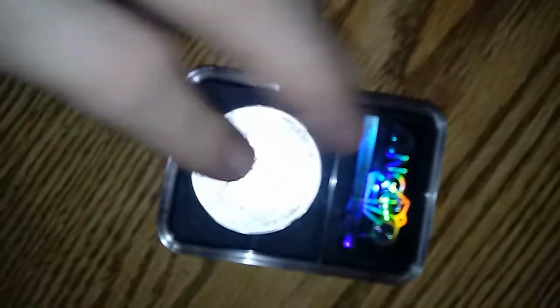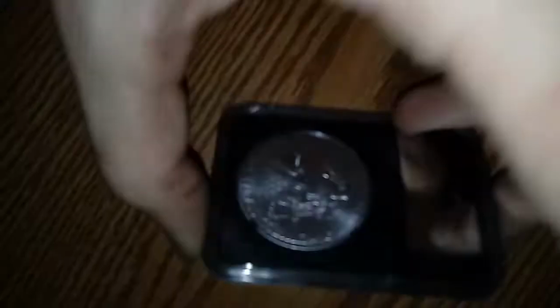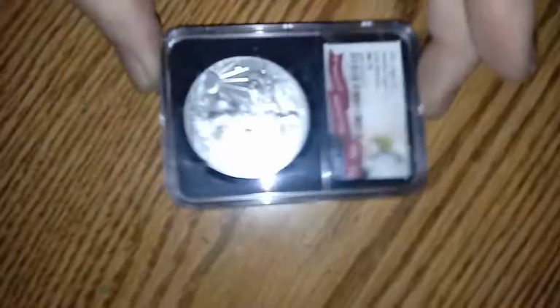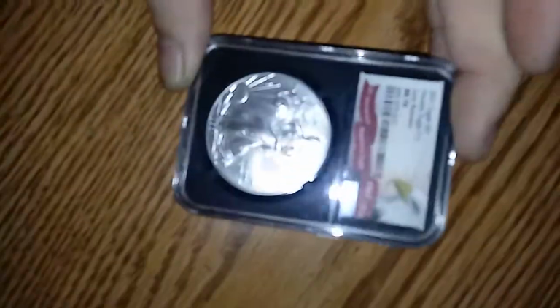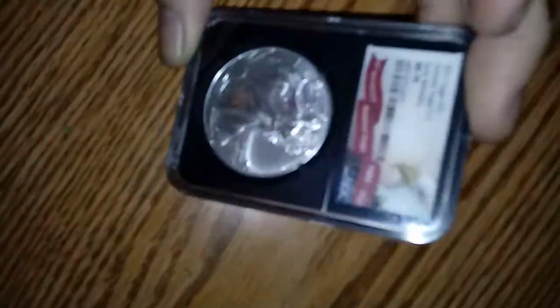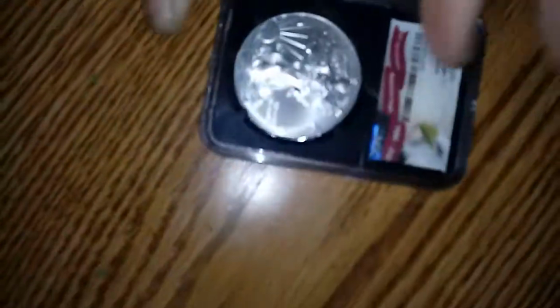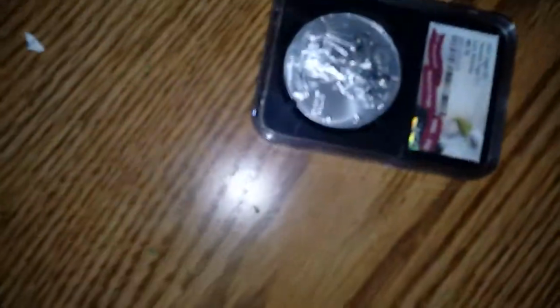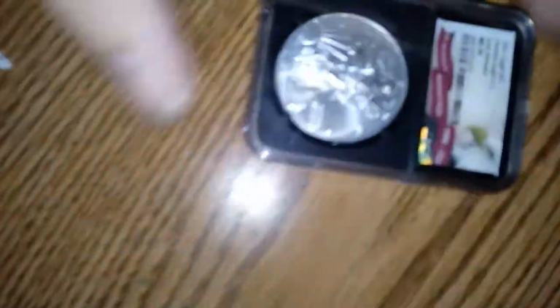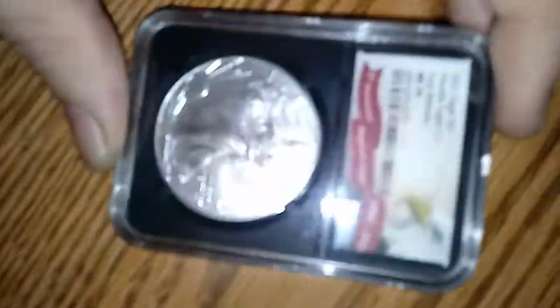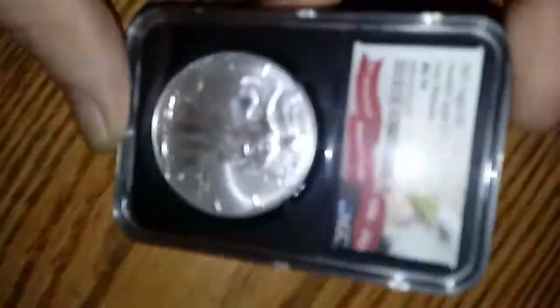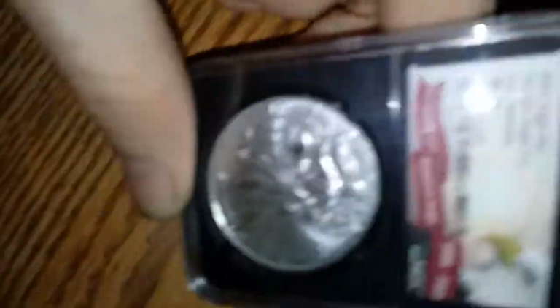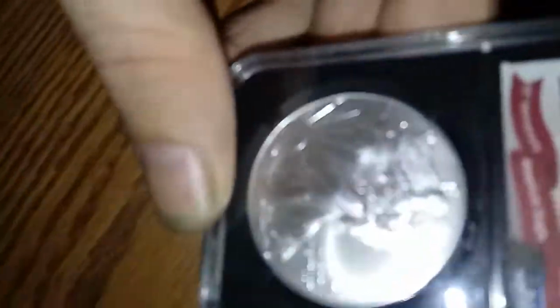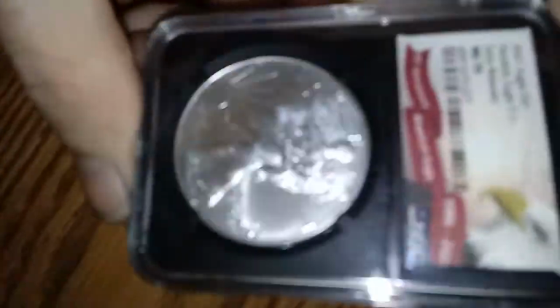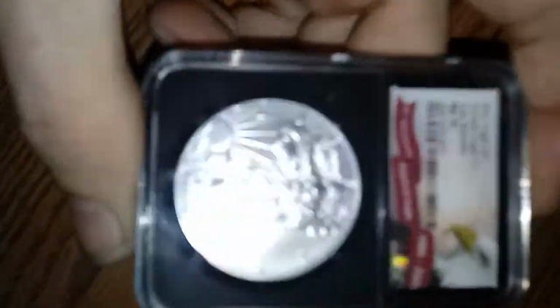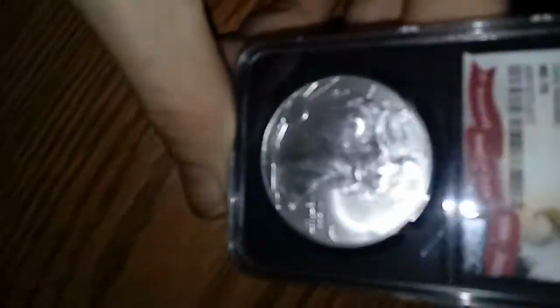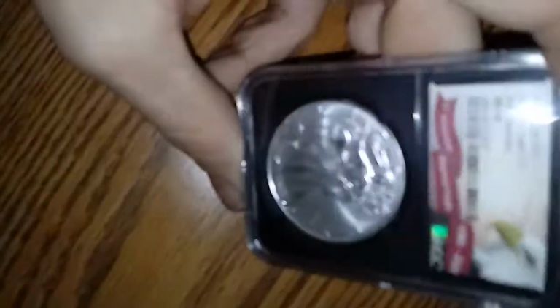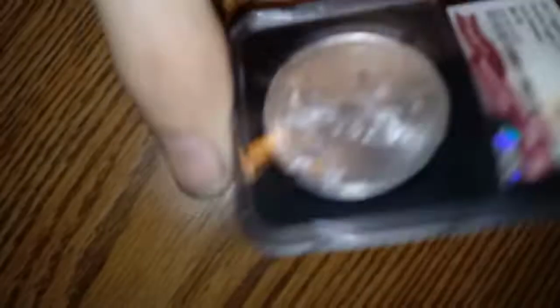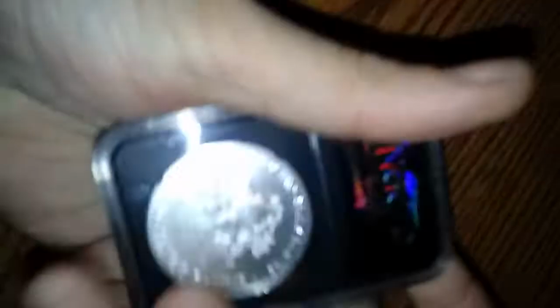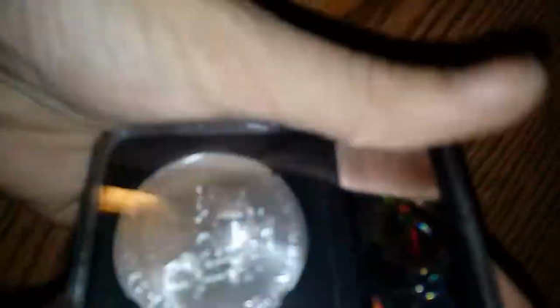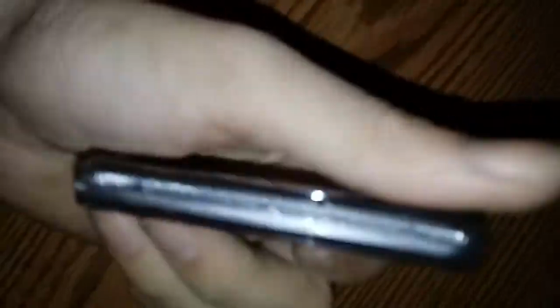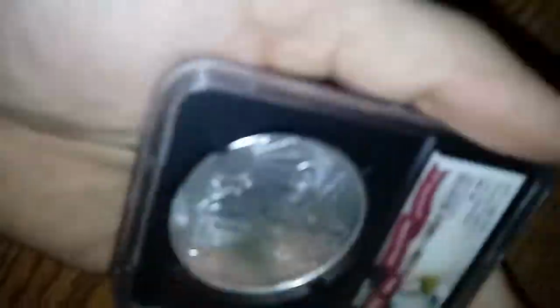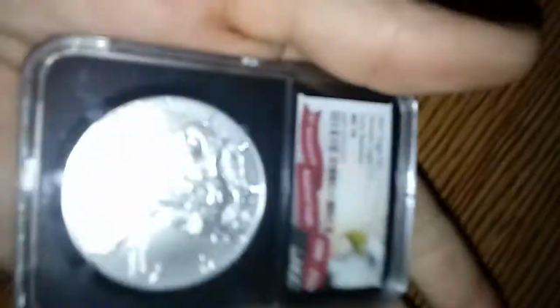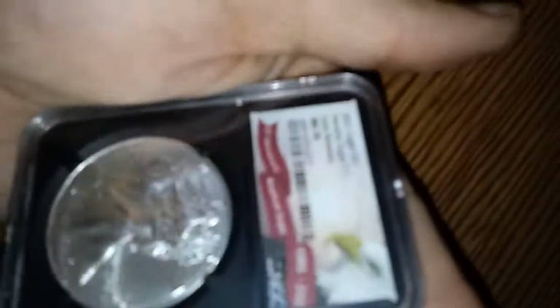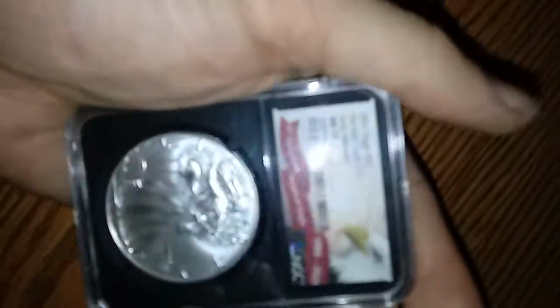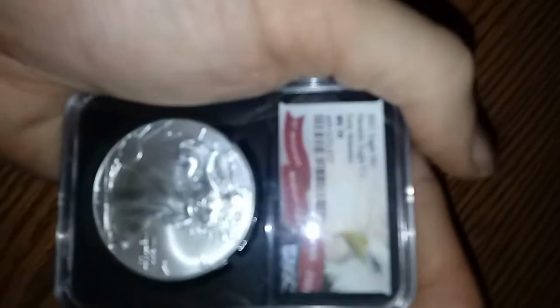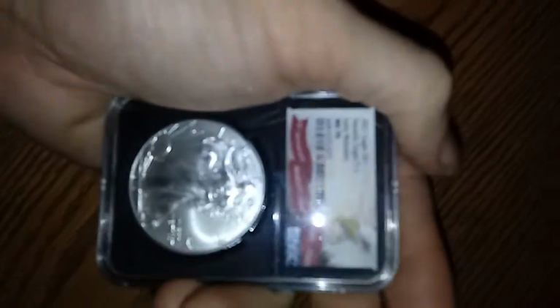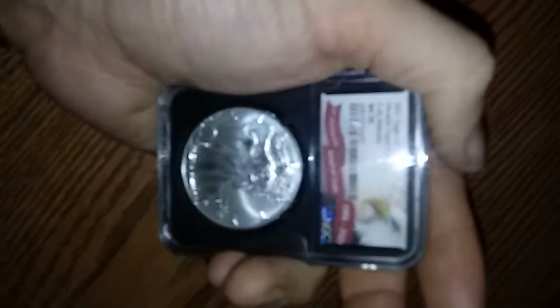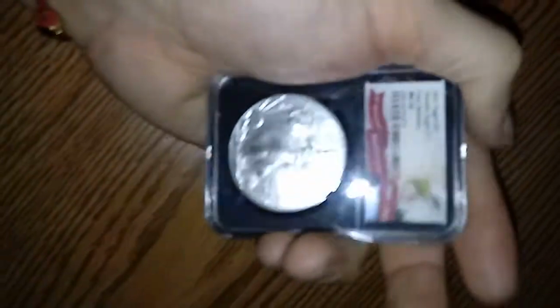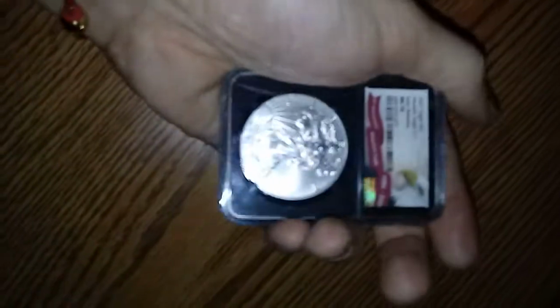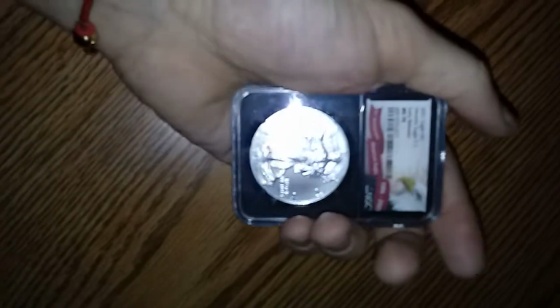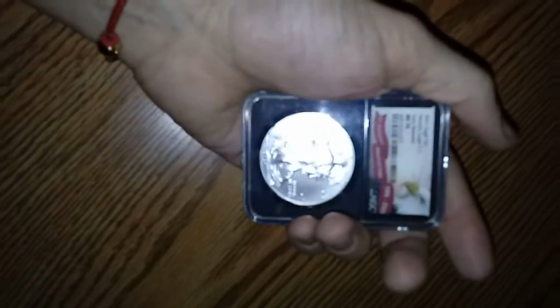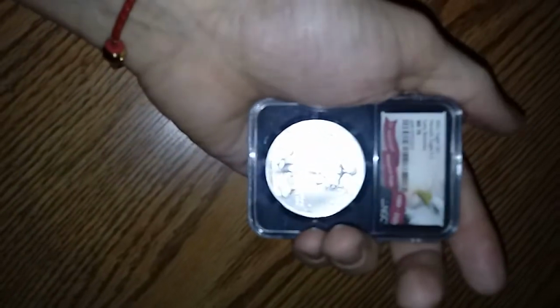I suggest picking up if you get a good price. Don't buy the 69s, guys — every one of these is basically a 69 when they come from the mint. I wouldn't invest in a holder unless it's a 70. That's just my personal opinion.